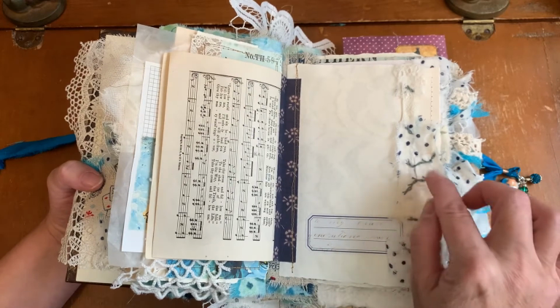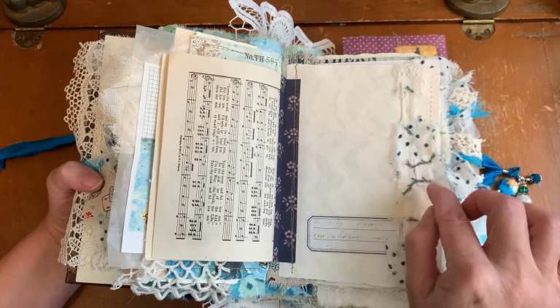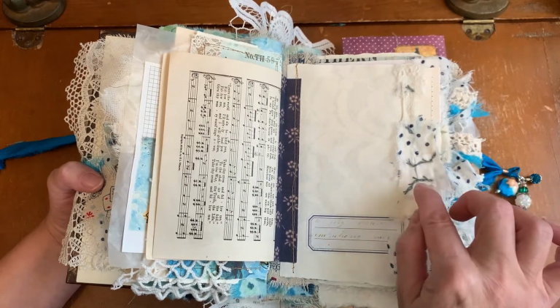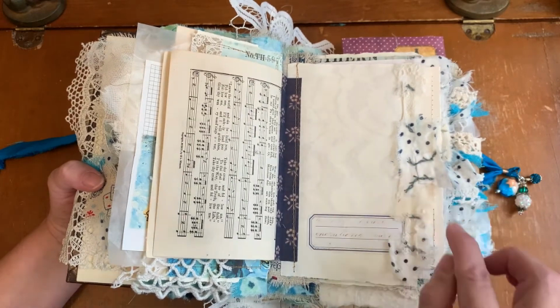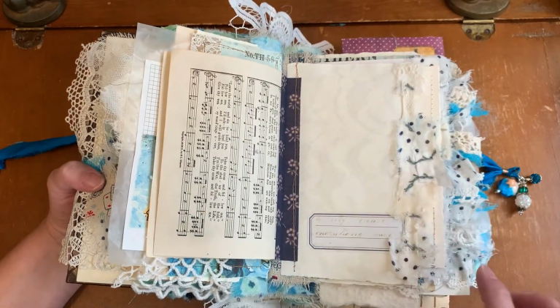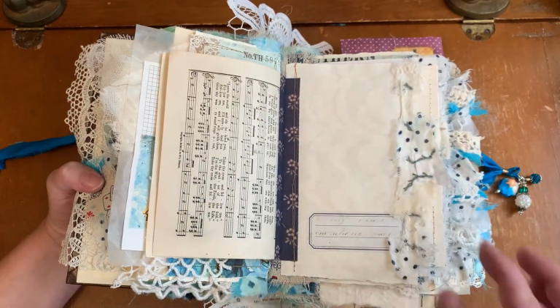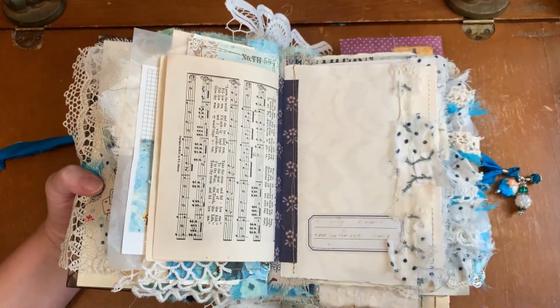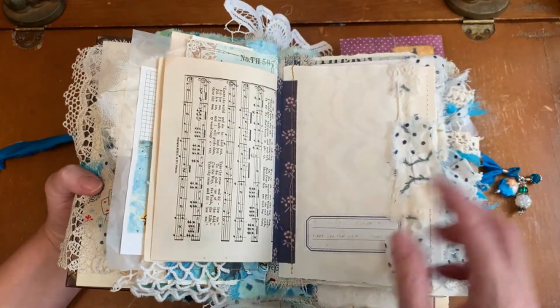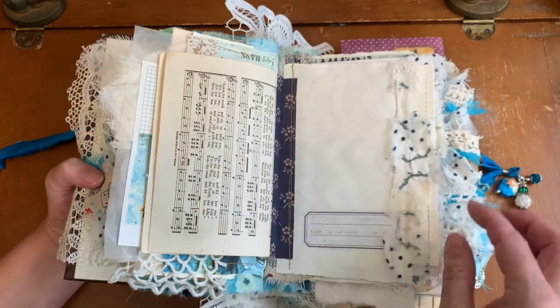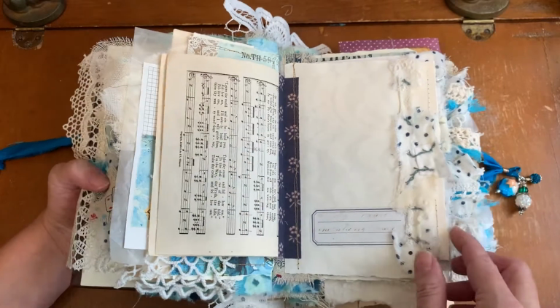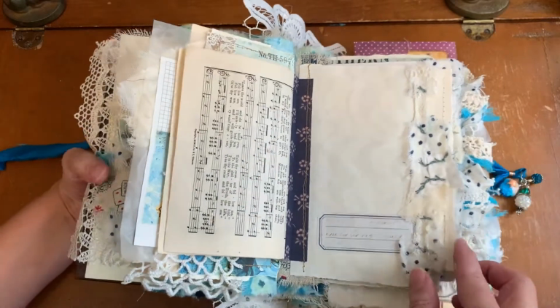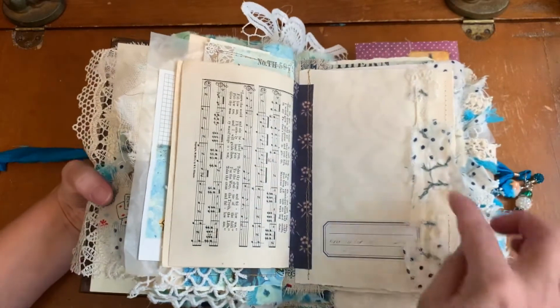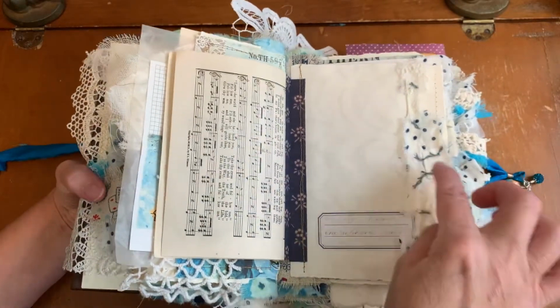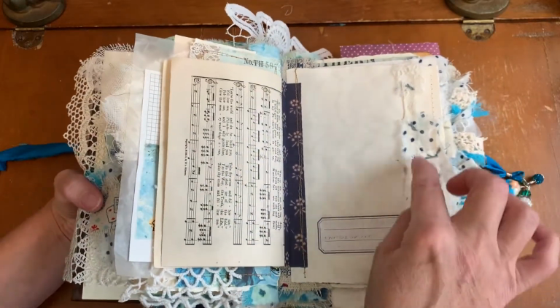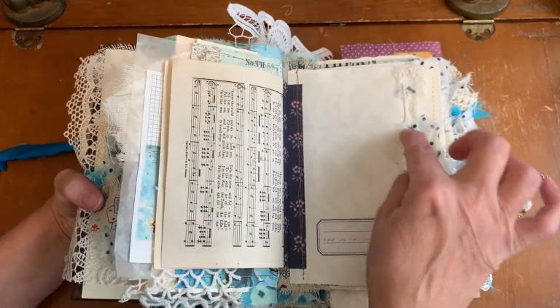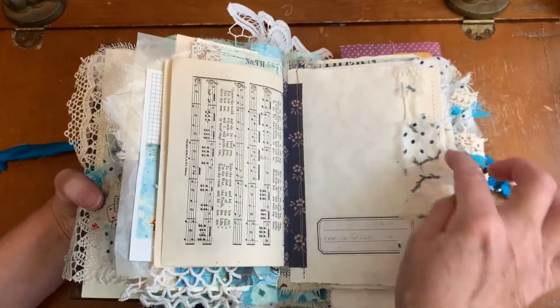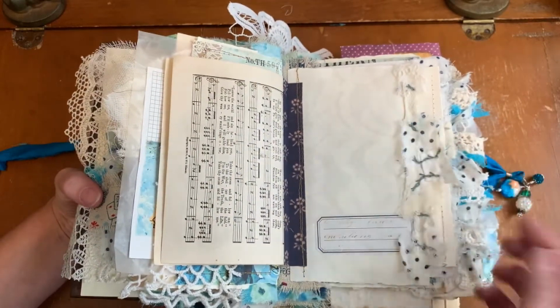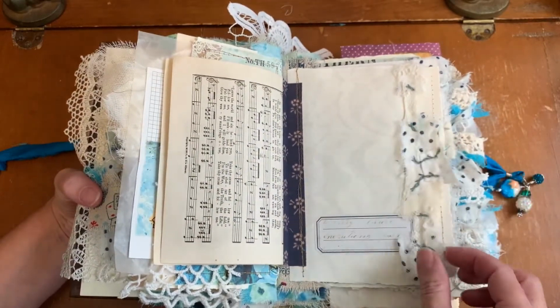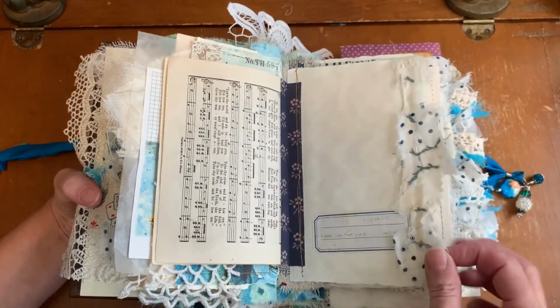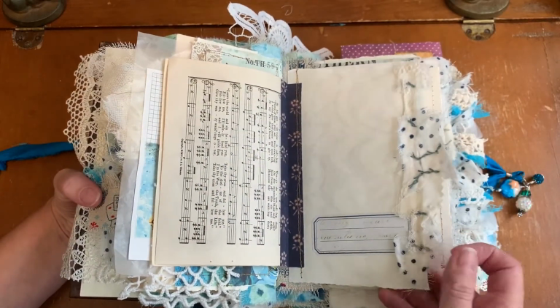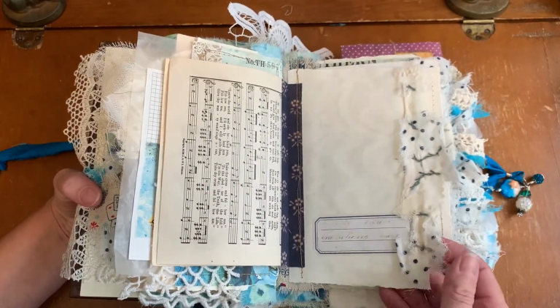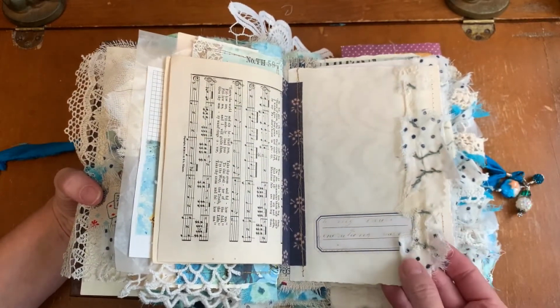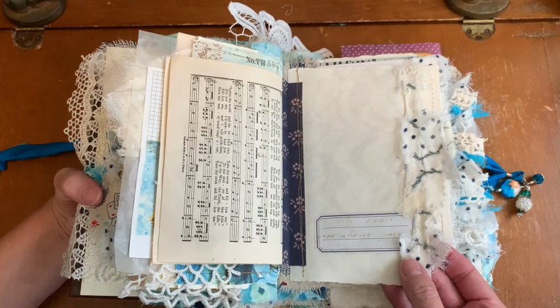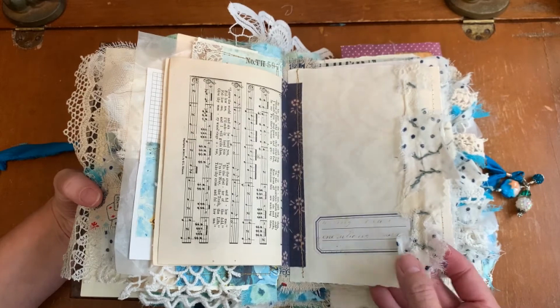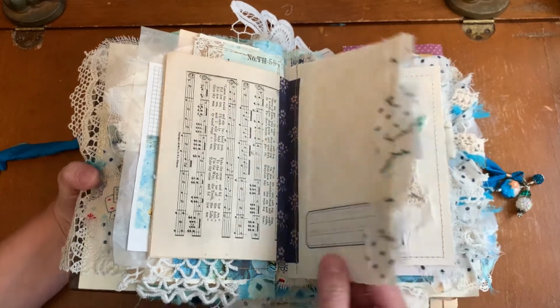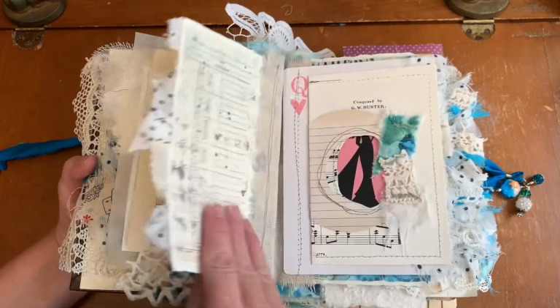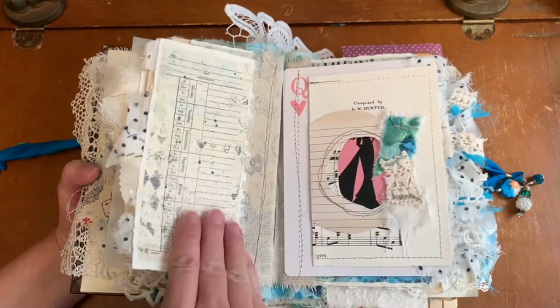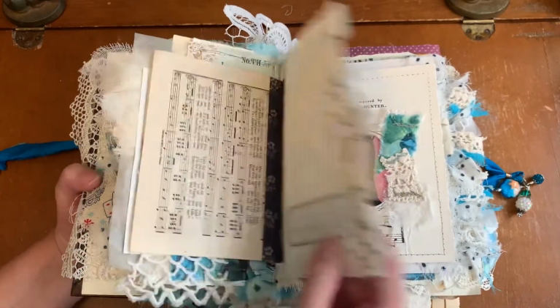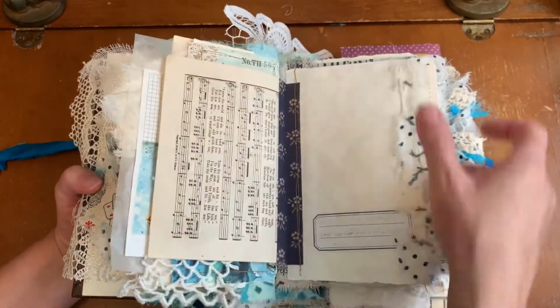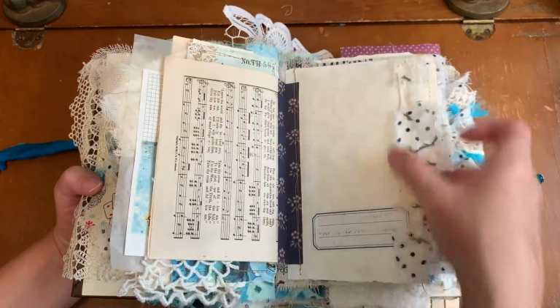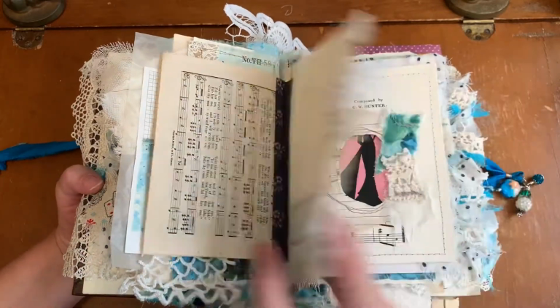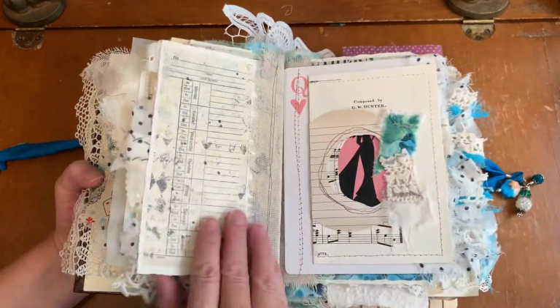It's not an exact chain stitch — I forget the name right now, my brain isn't working — but it's a beautiful hand-stitched little piece similar to the chain stitch. And then I glued it on.